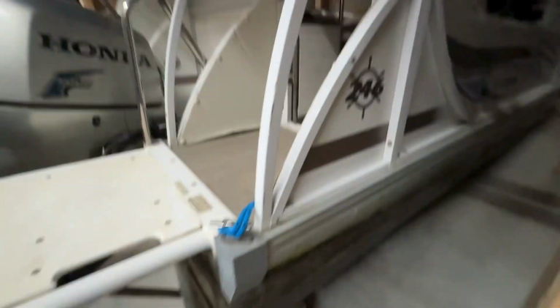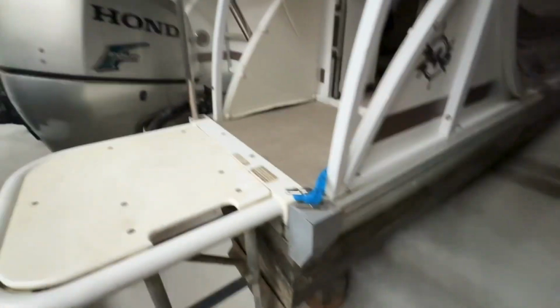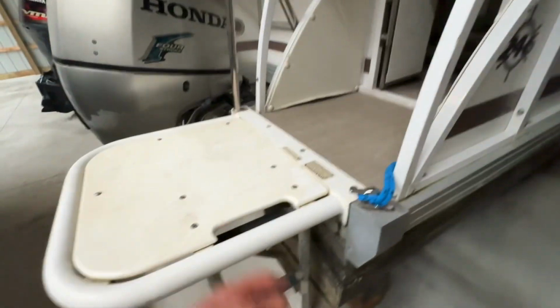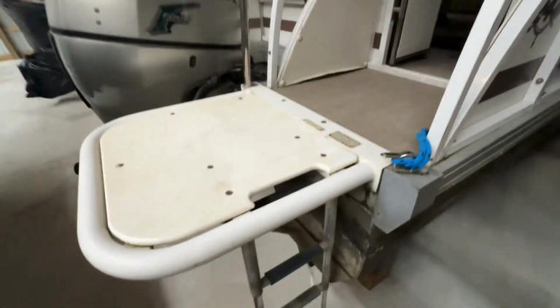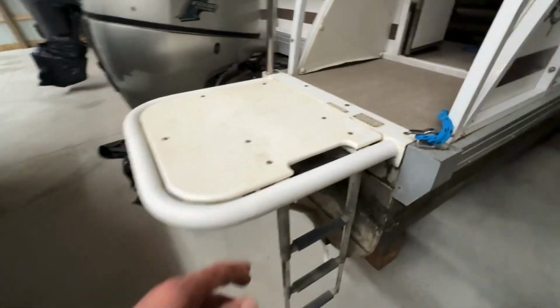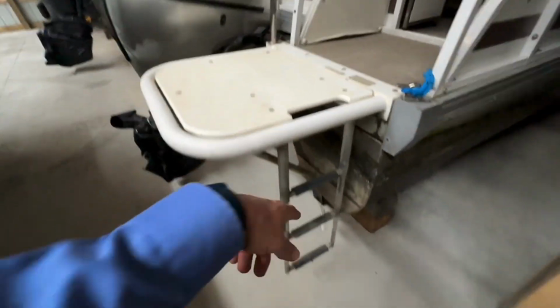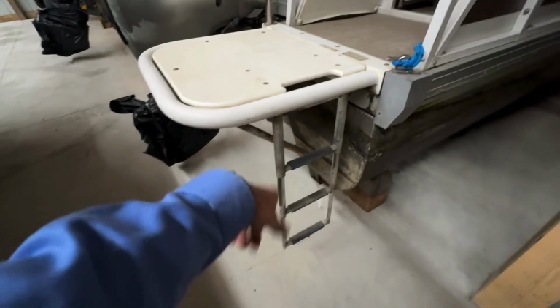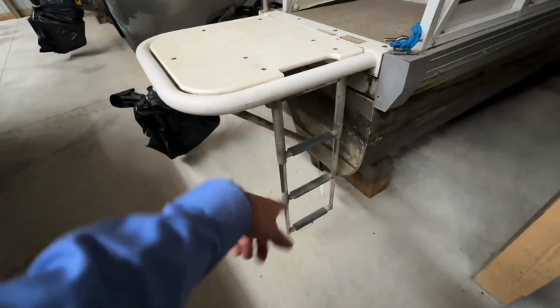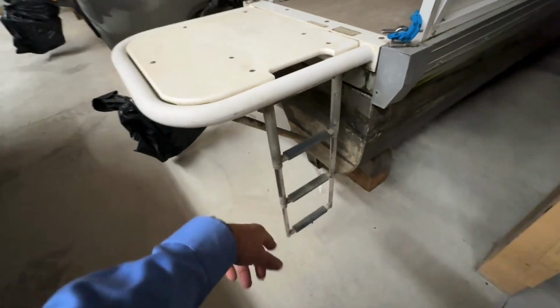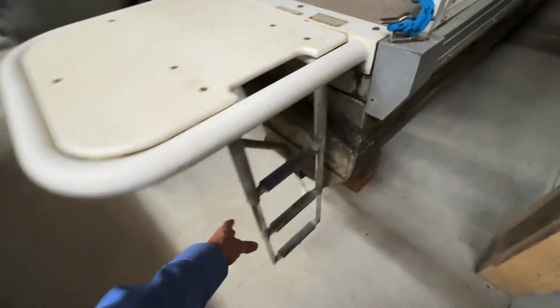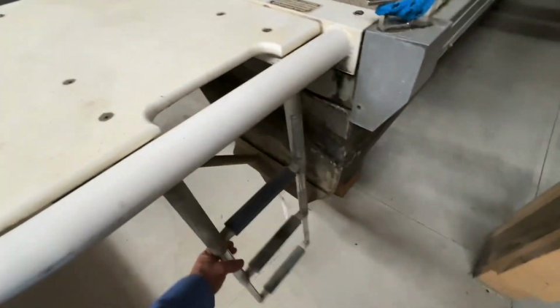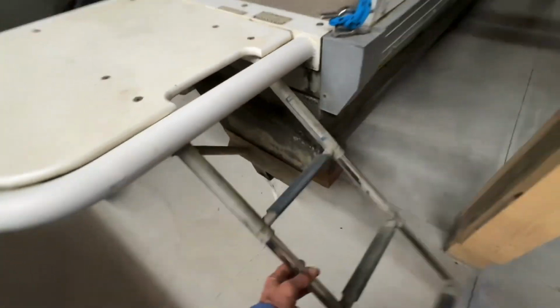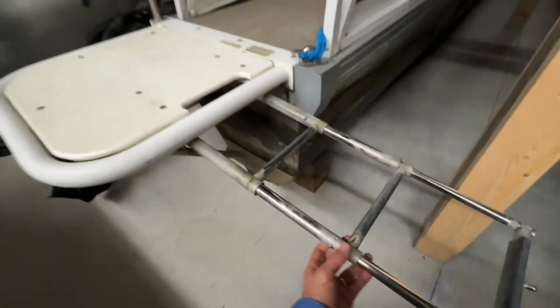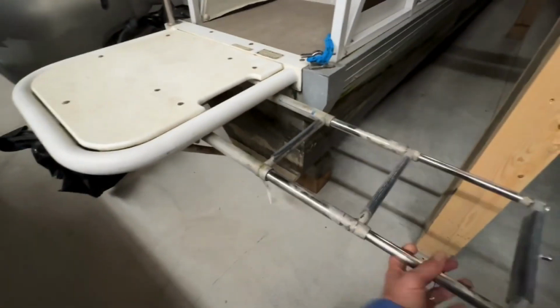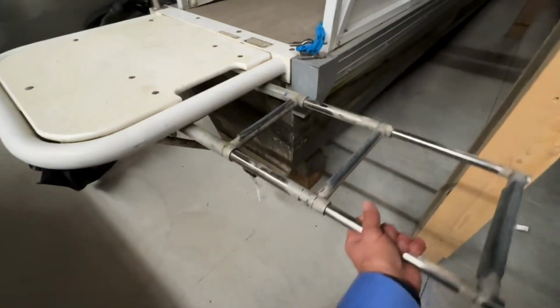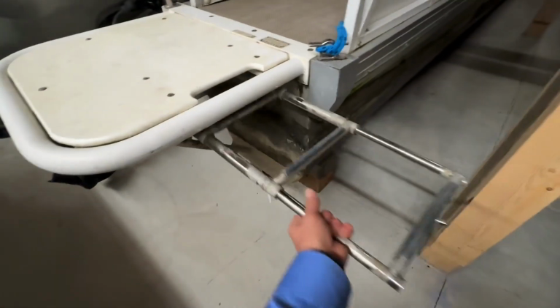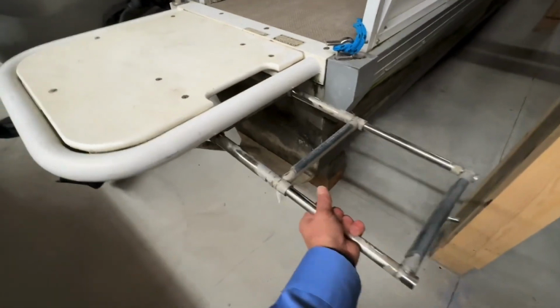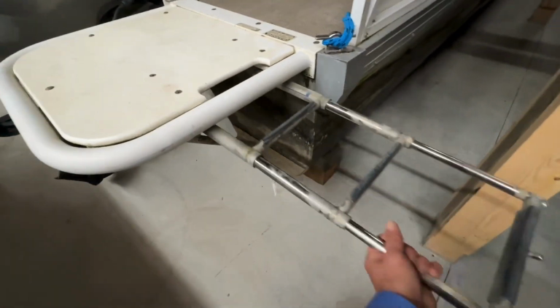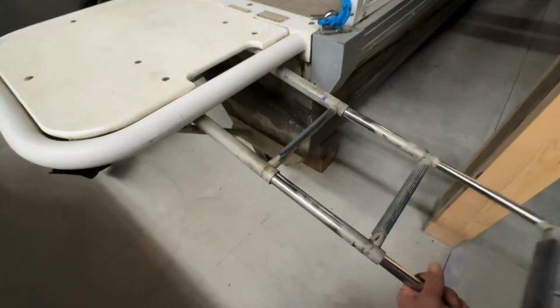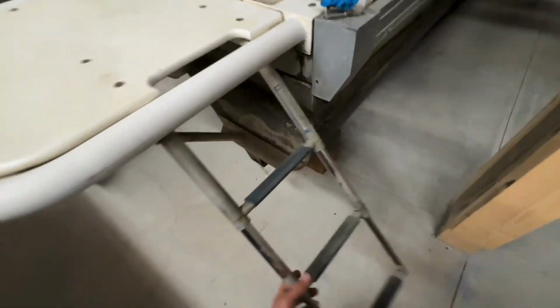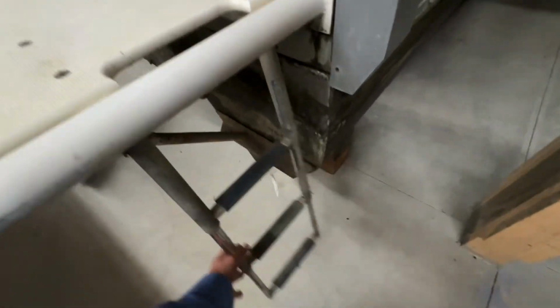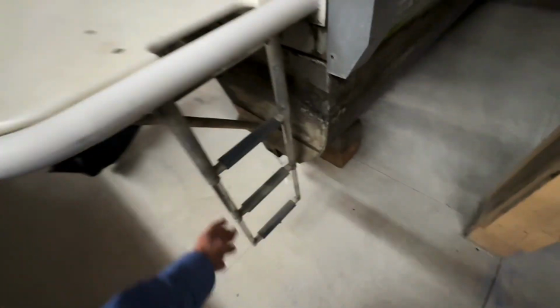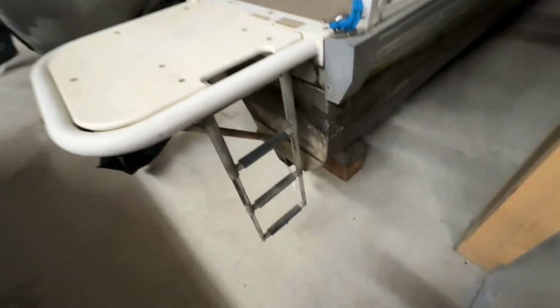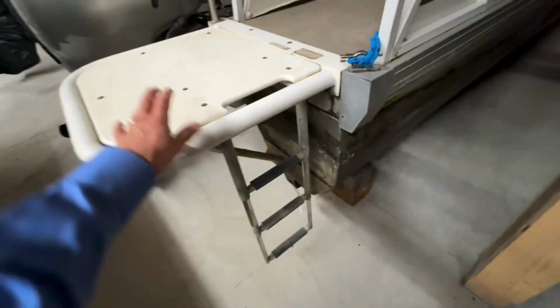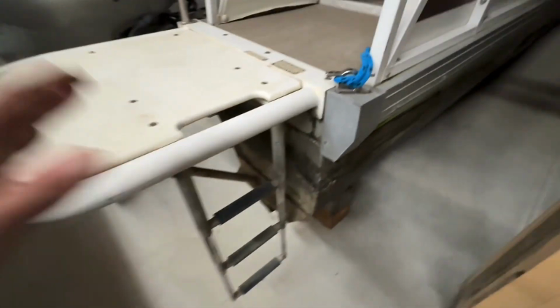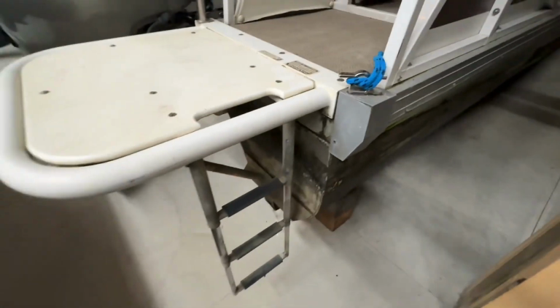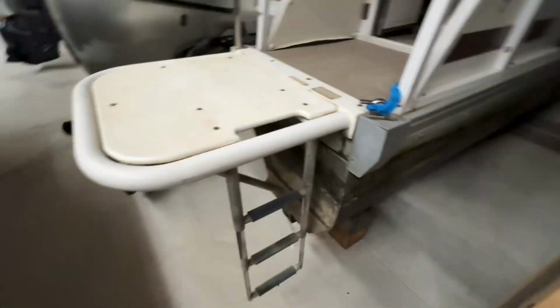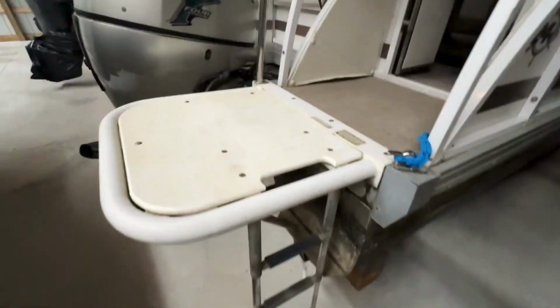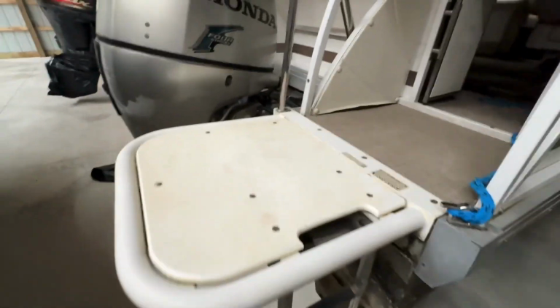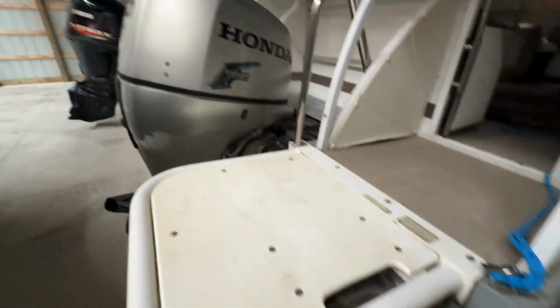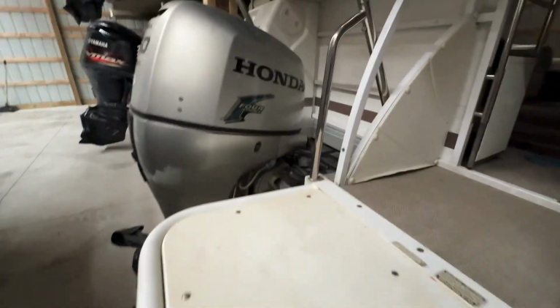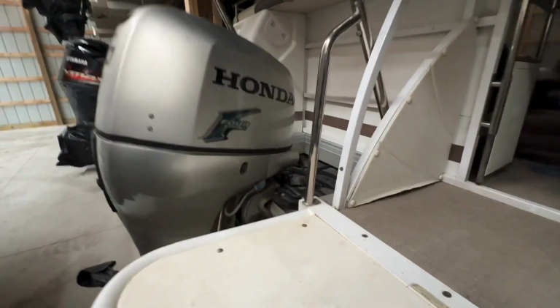Just moved all that junk off the back. It's got the fold-down ladder. This just swings up and telescopes in with the add-on swim platform, which is an option.